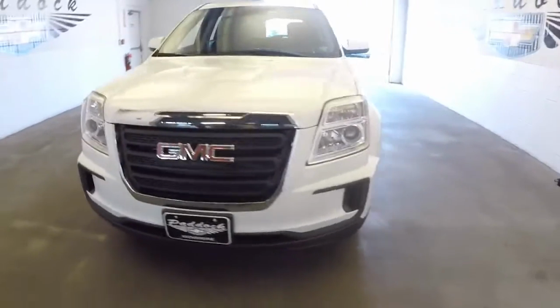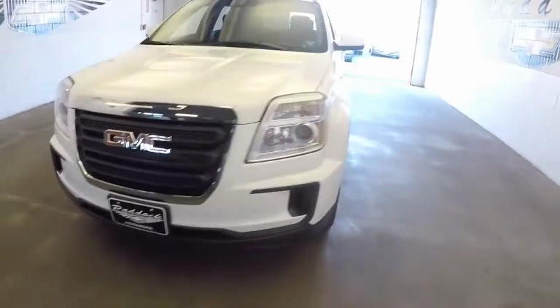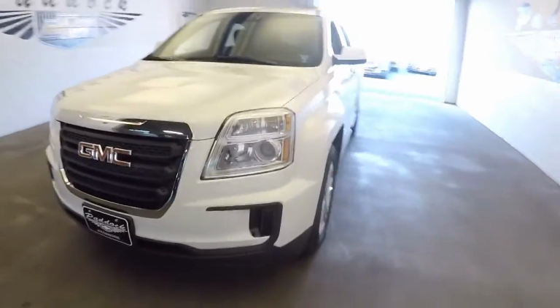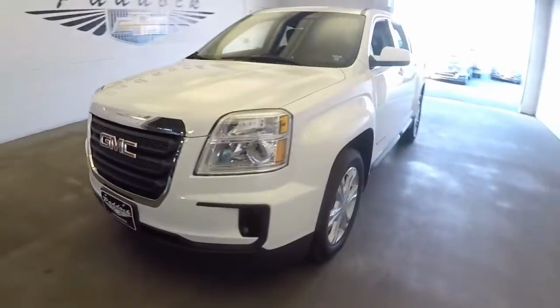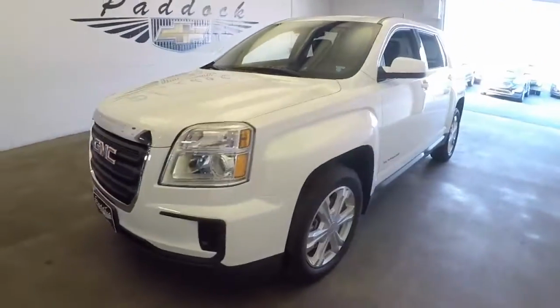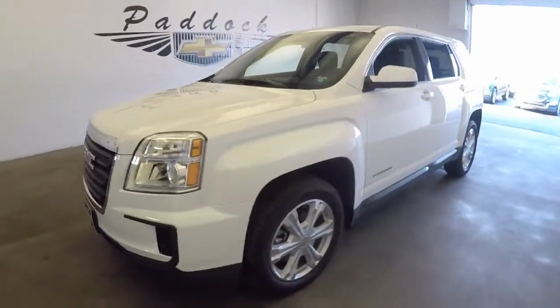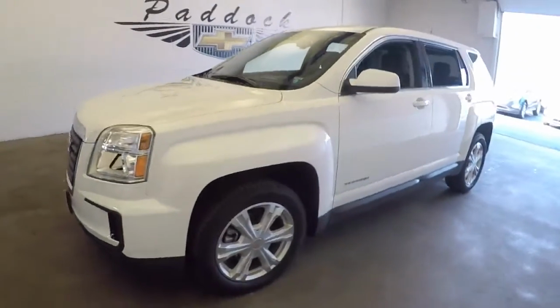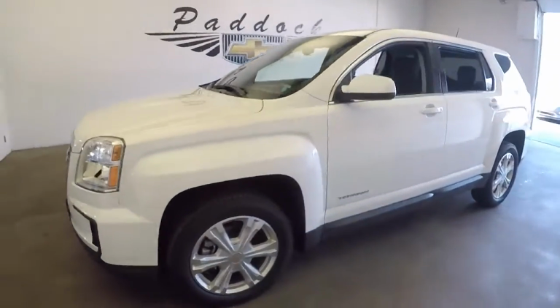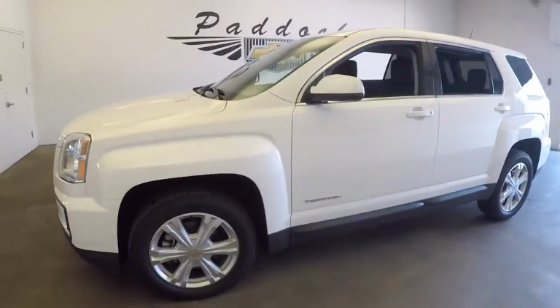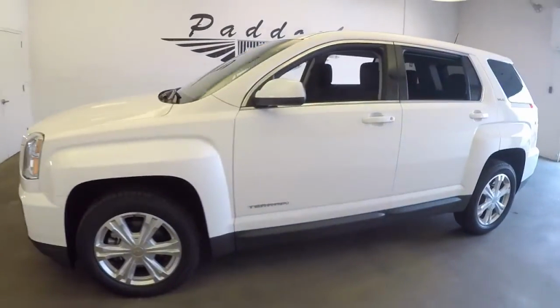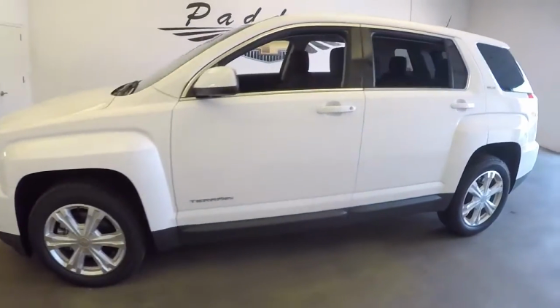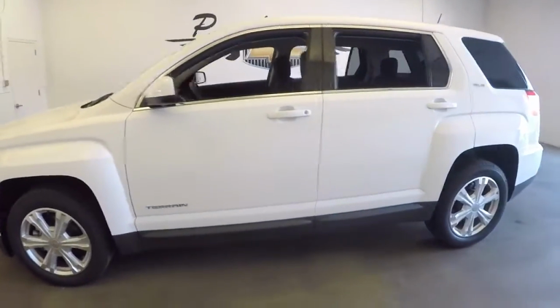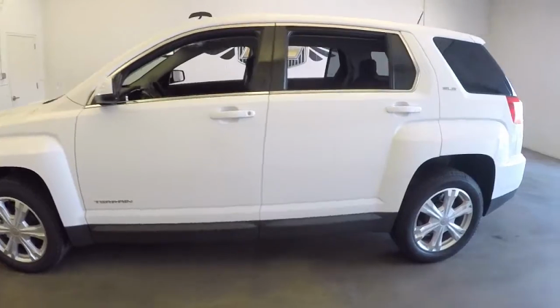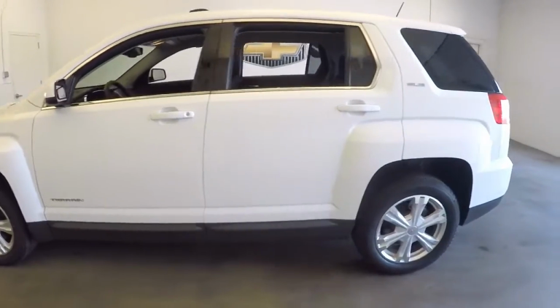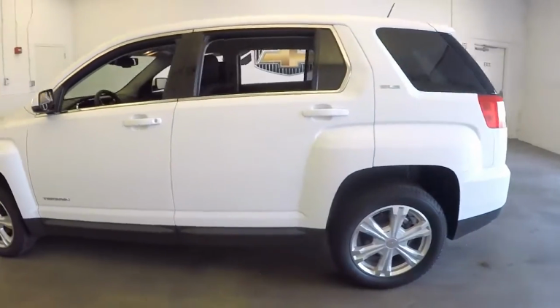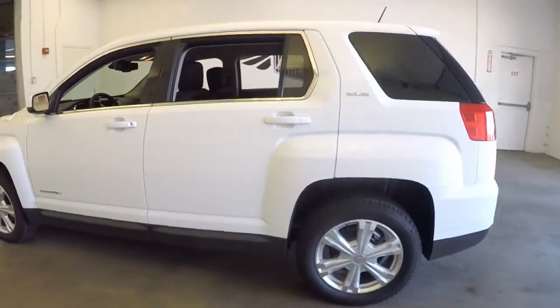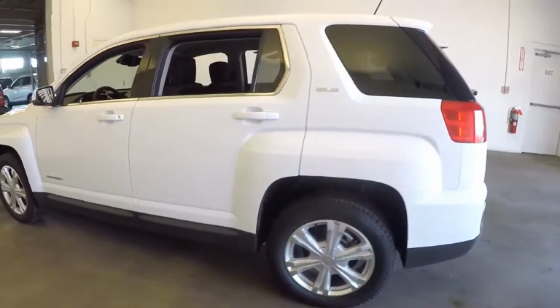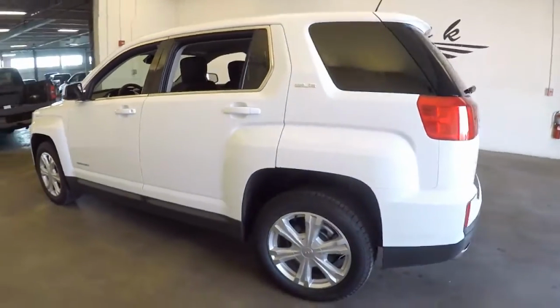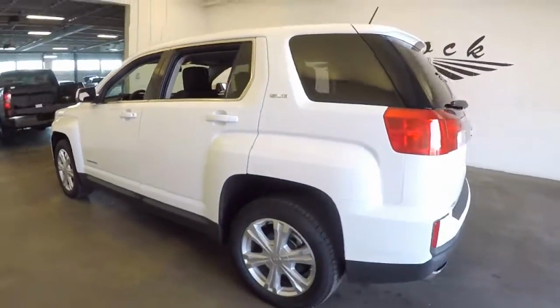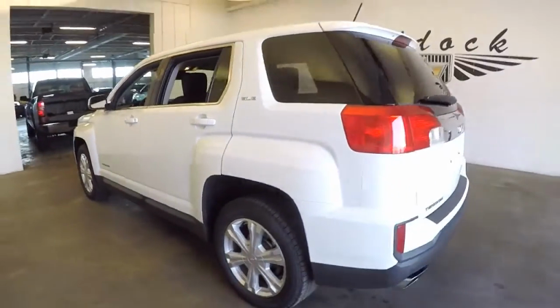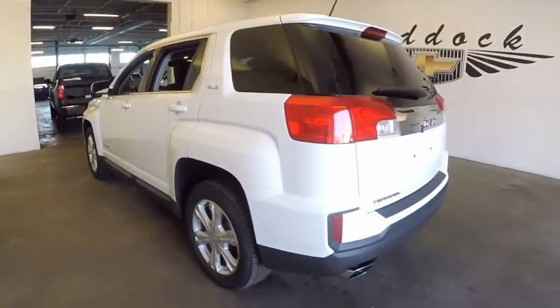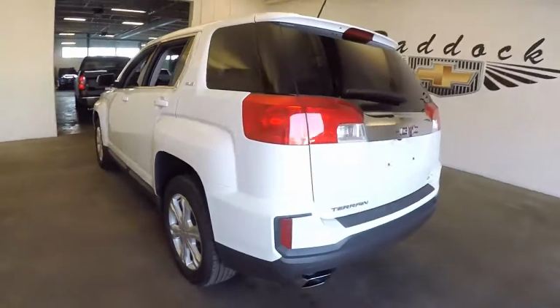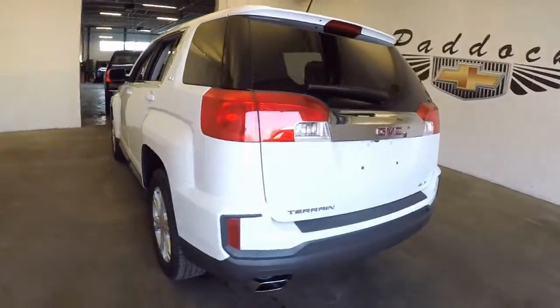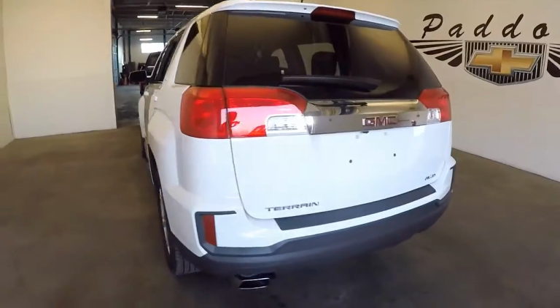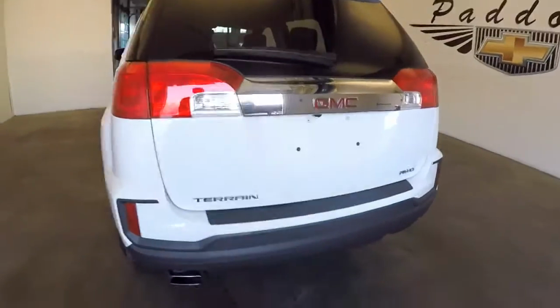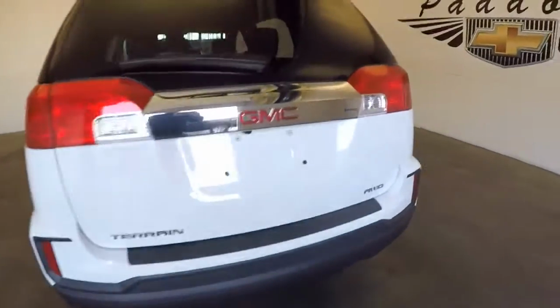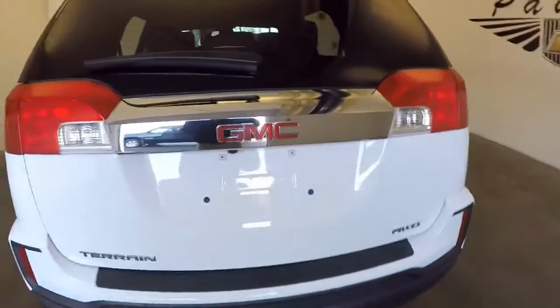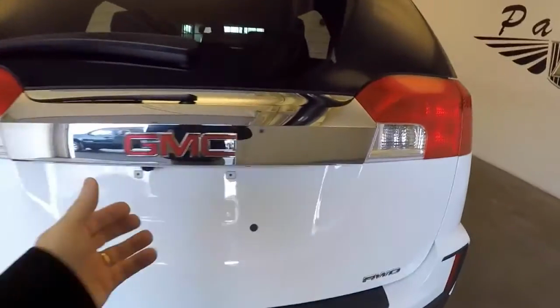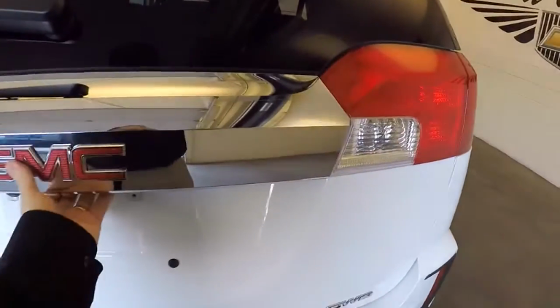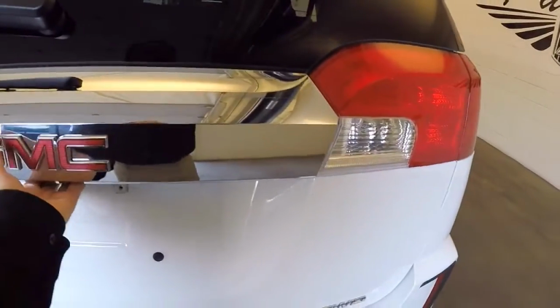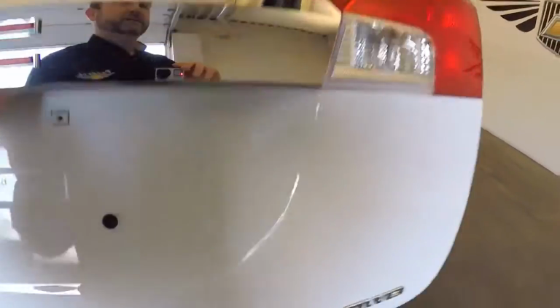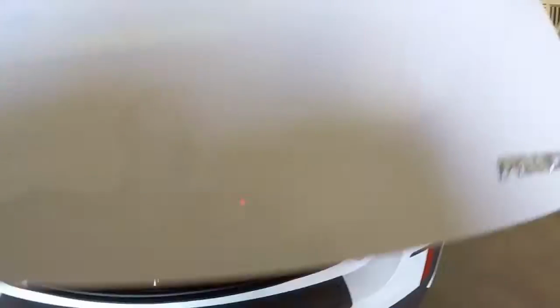2017 GMC Terrain, a used vehicle in fantastic condition. Driven for a short time and then brought in, traded in, right here at Paddock Chevrolet.